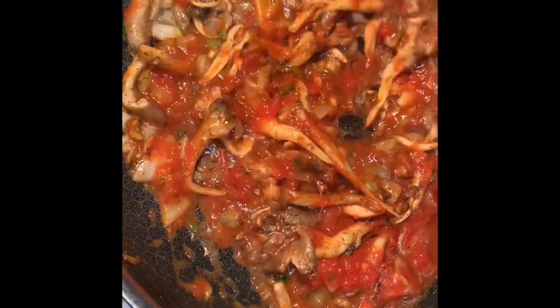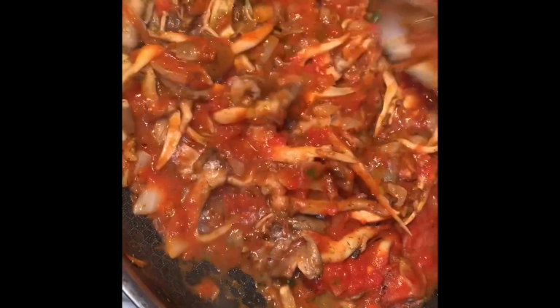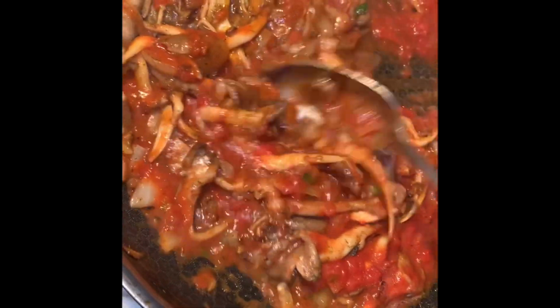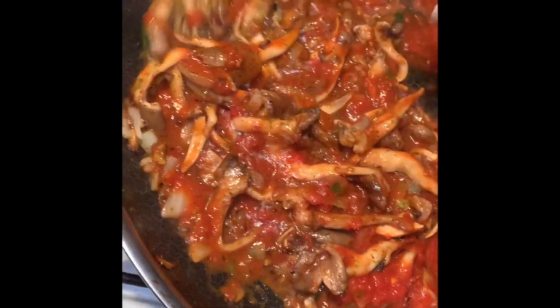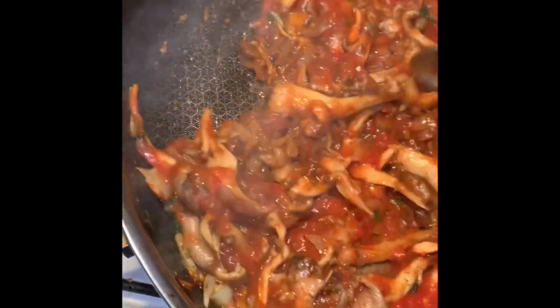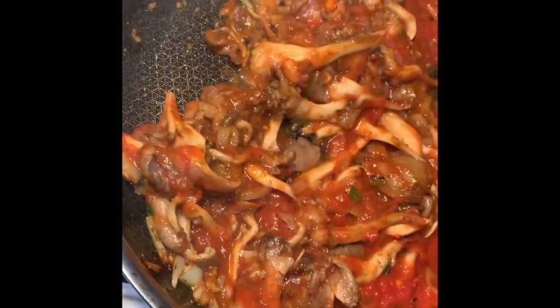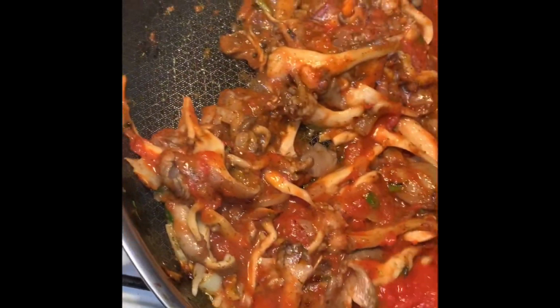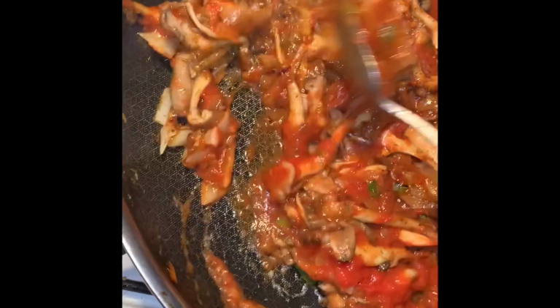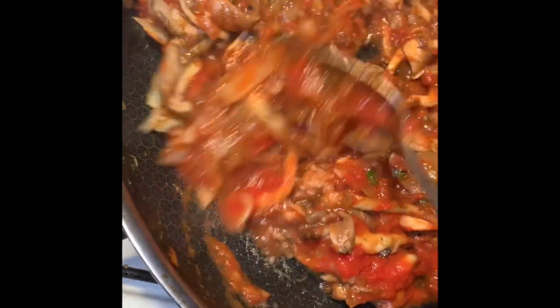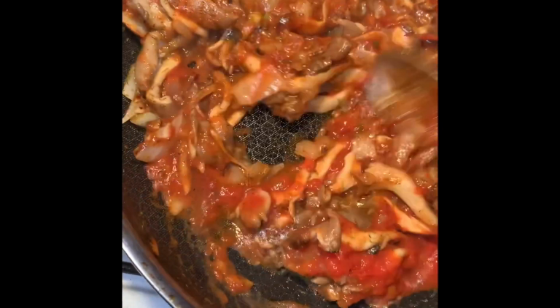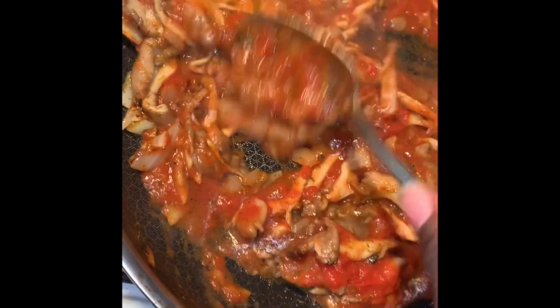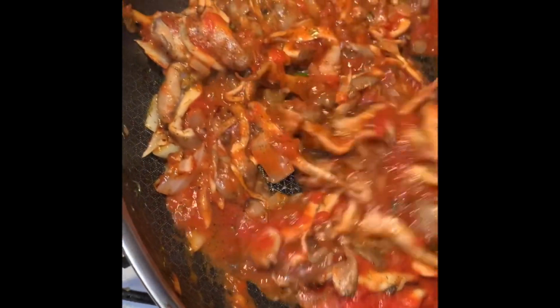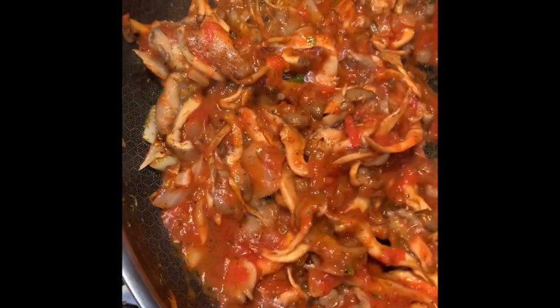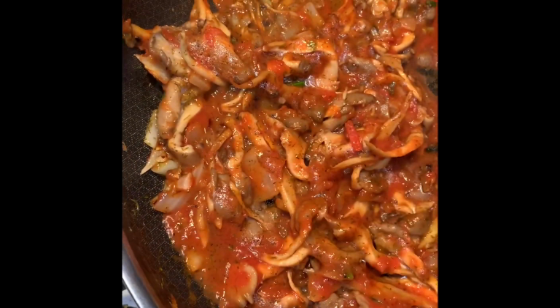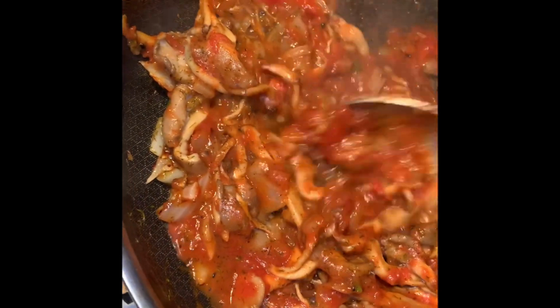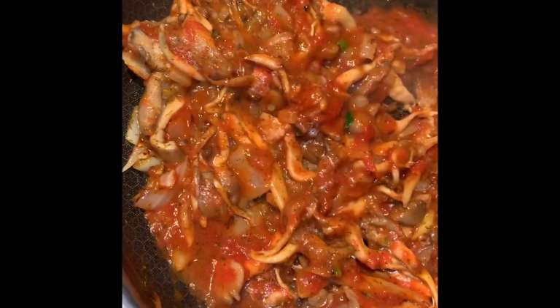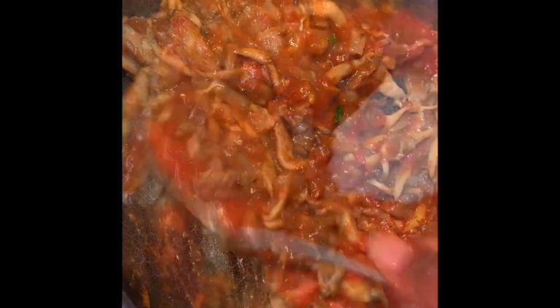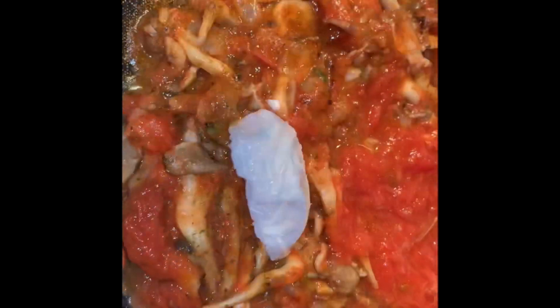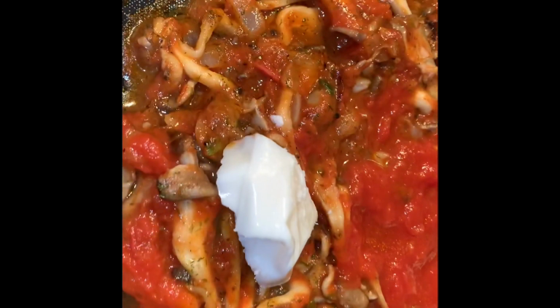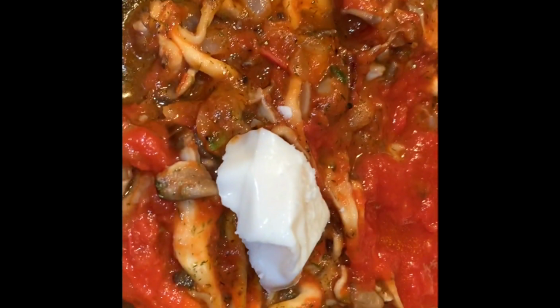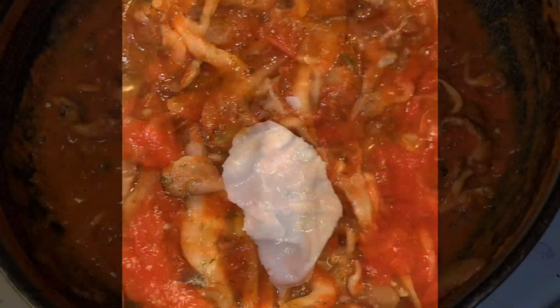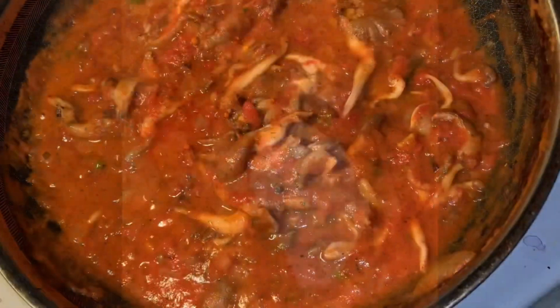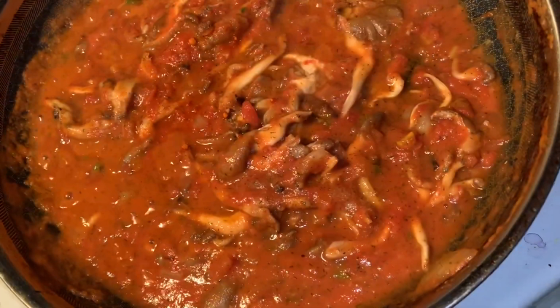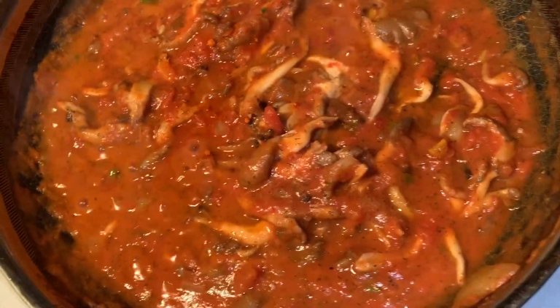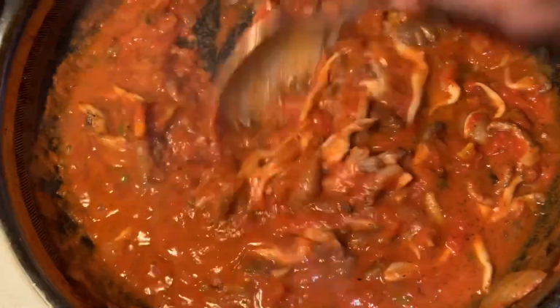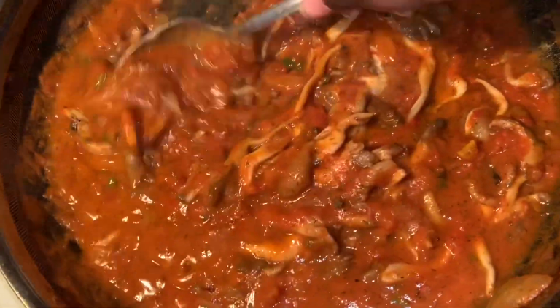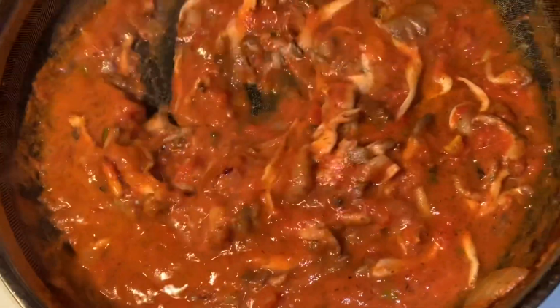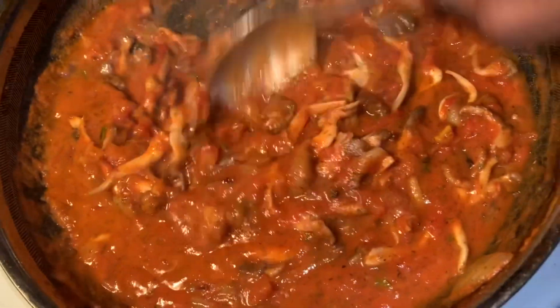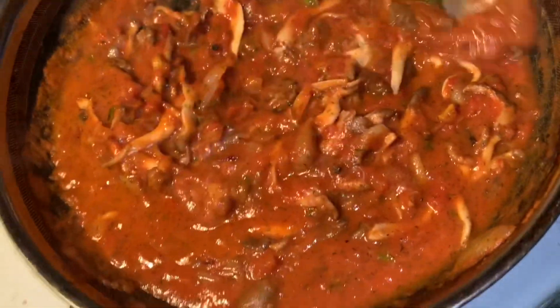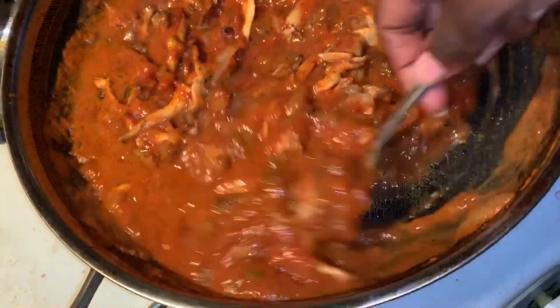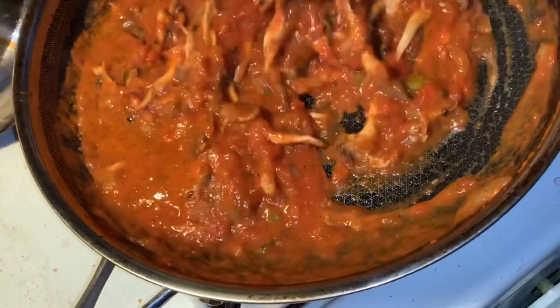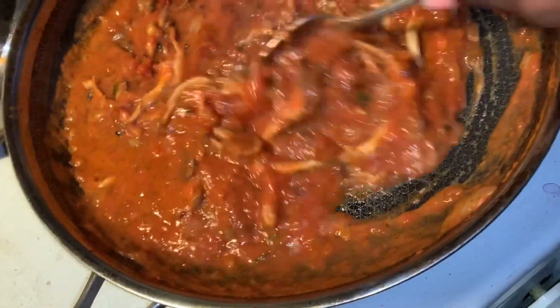You're going to let that simmer for about two minutes. Next, you are going to add about half a cup of coconut cream to this mix. You can omit this if you cannot find it, or you can substitute it with some of your favorite alkaline milks.